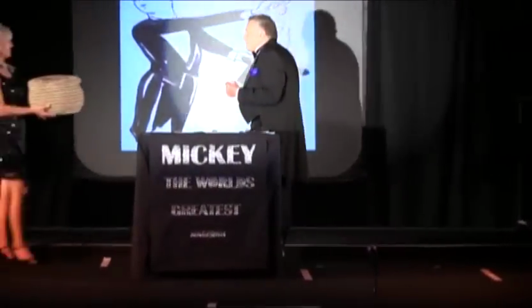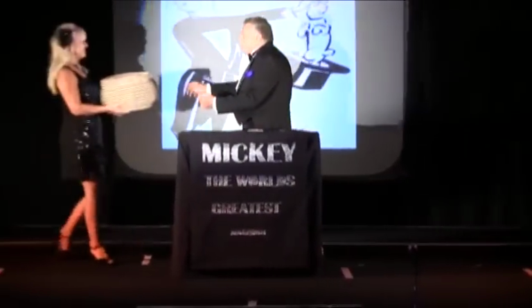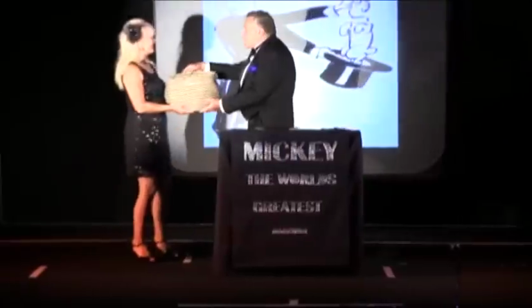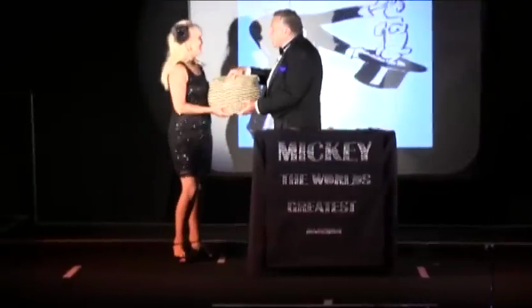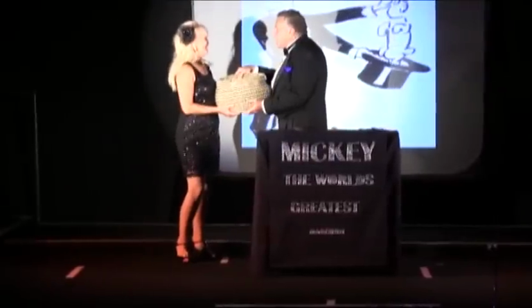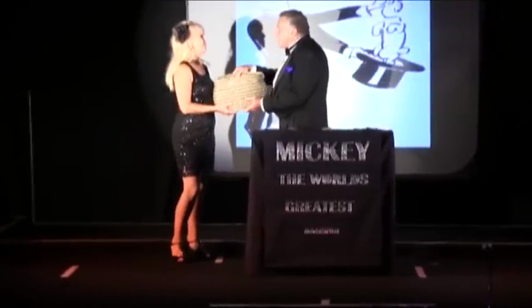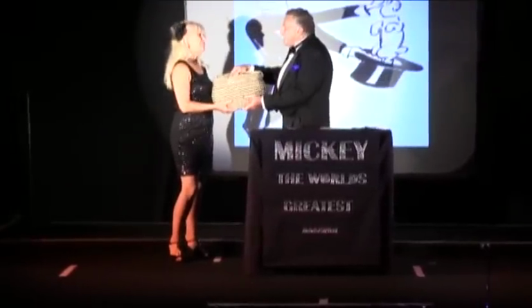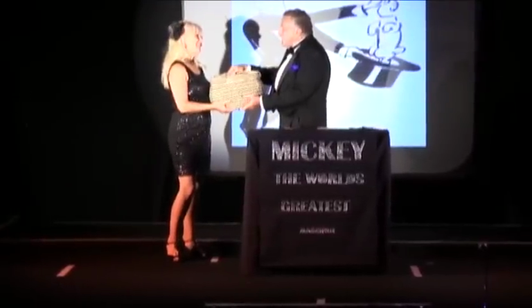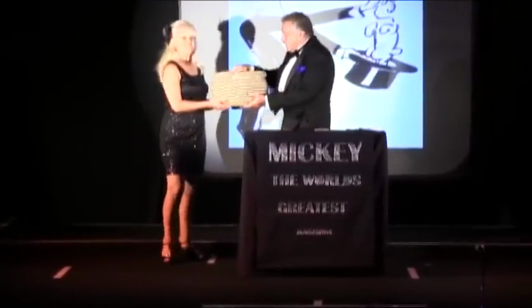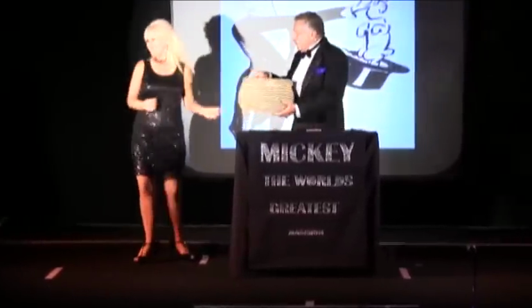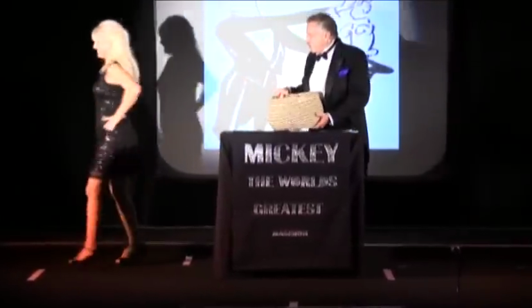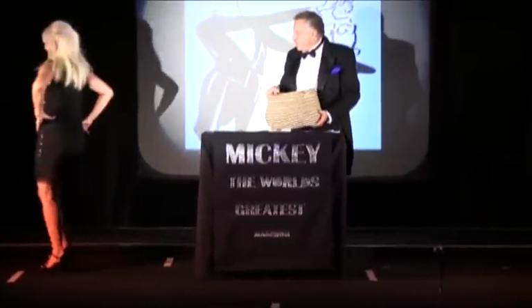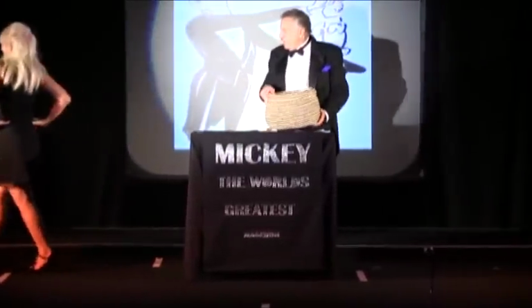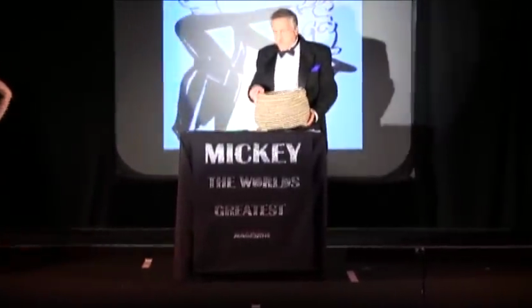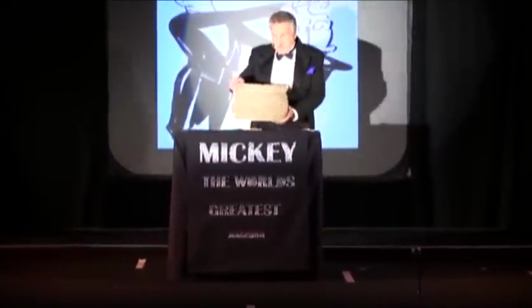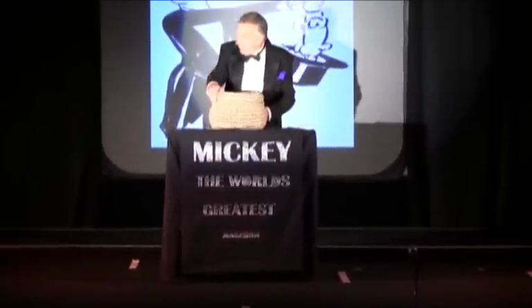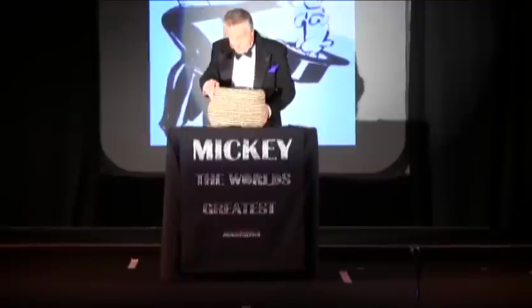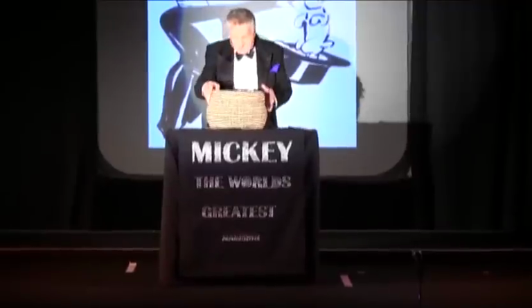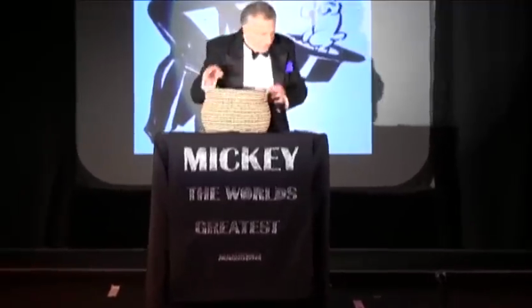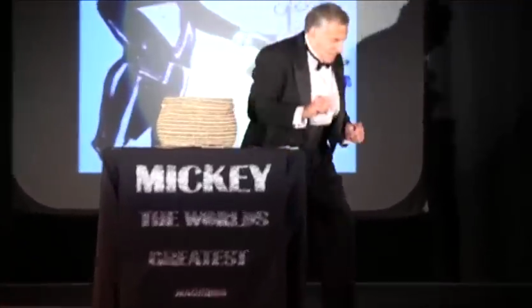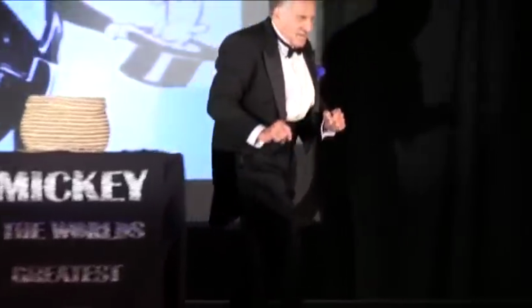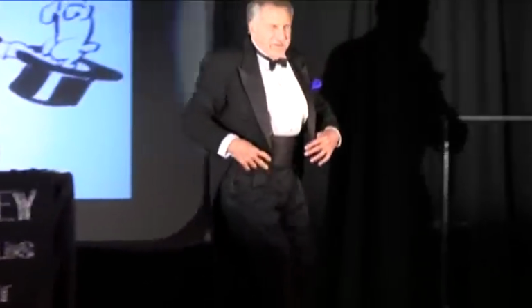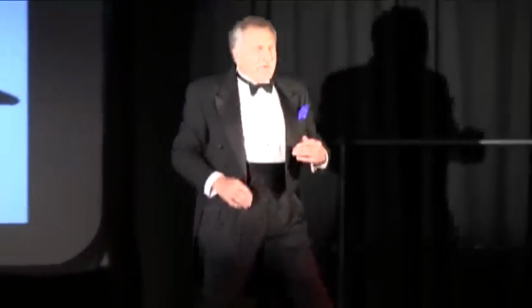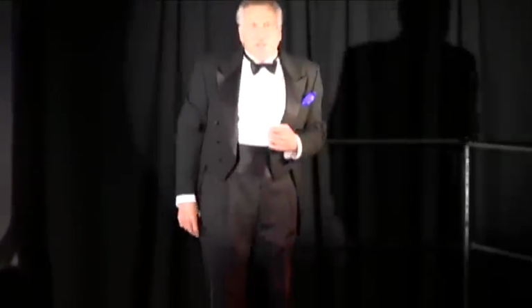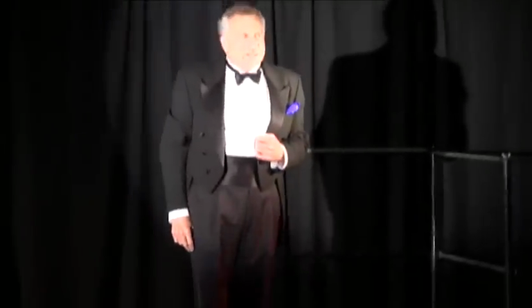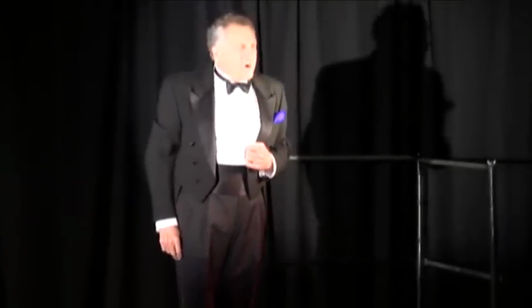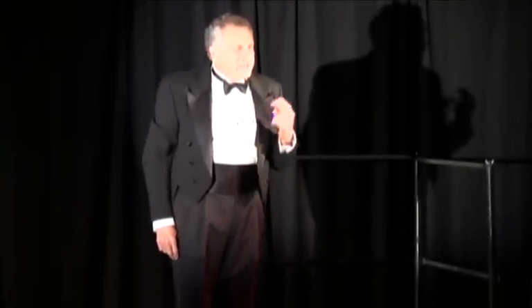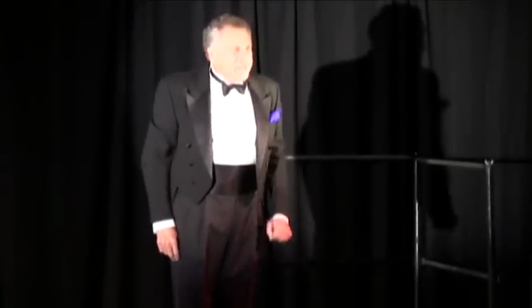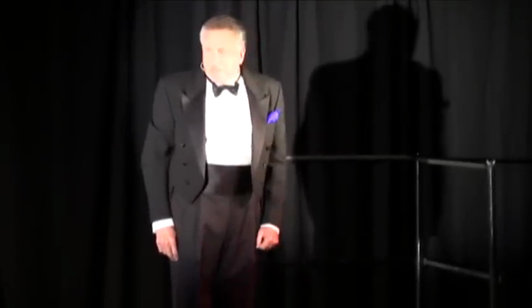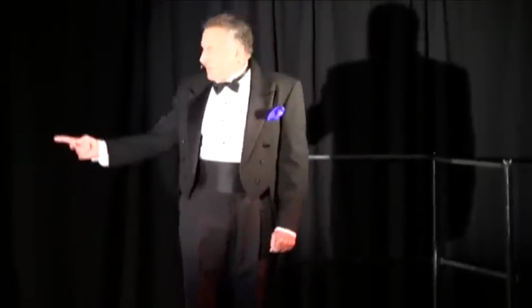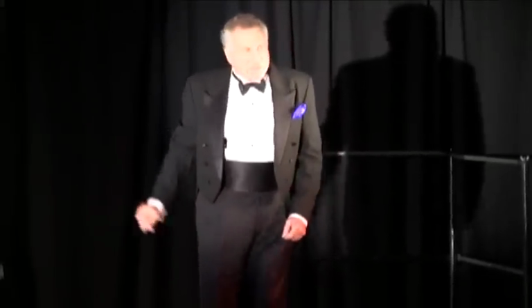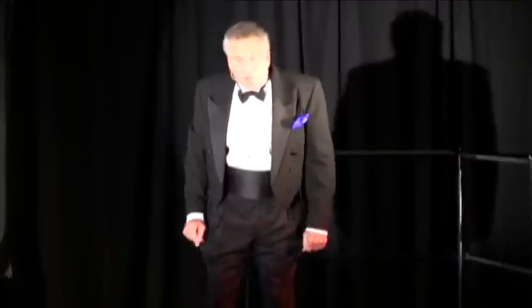Hi Trixie, thank you. Nice girl, every move's a picture. For my first one, let's have all eyes on the basket. That's the basket over there.